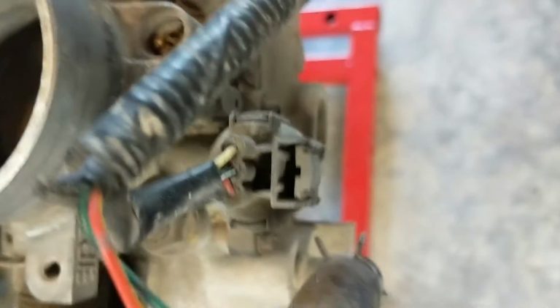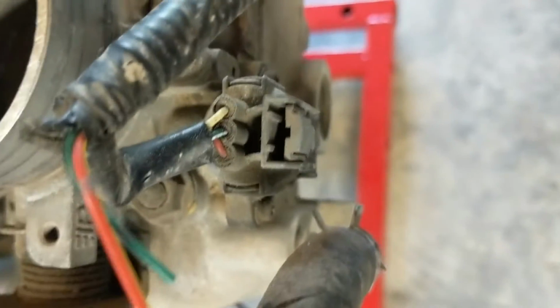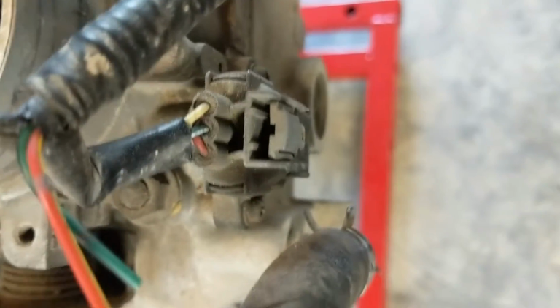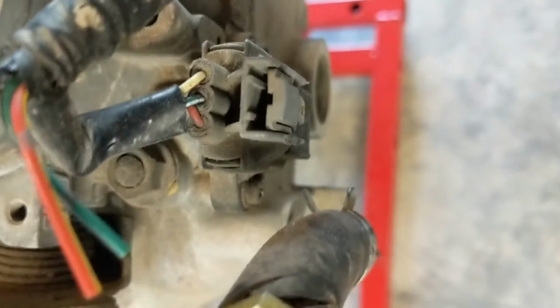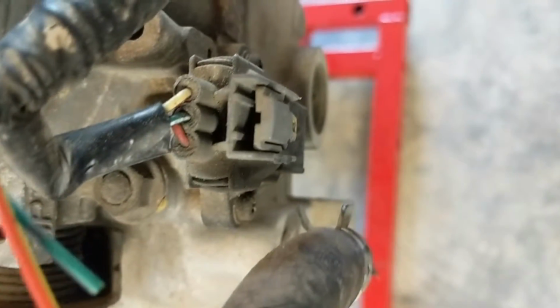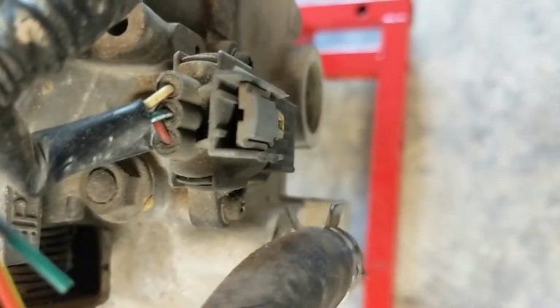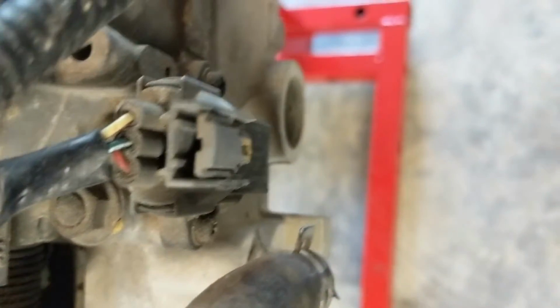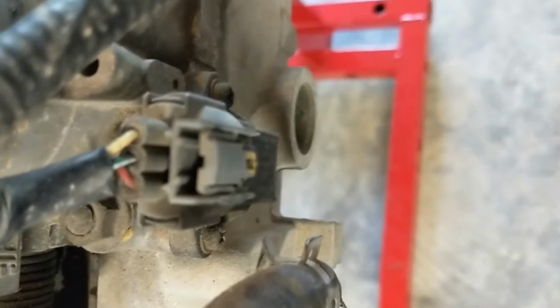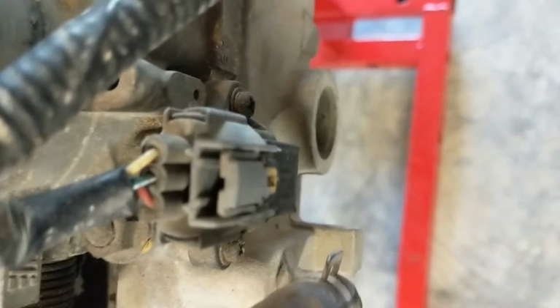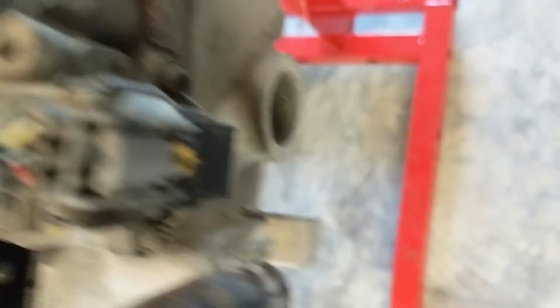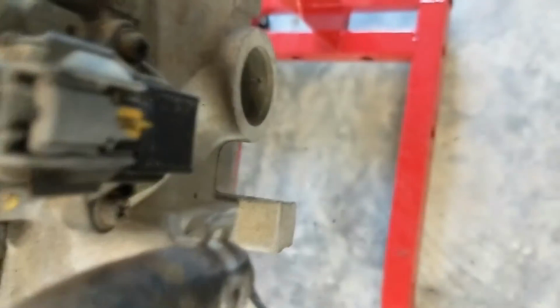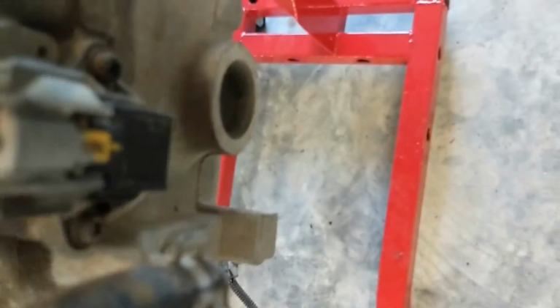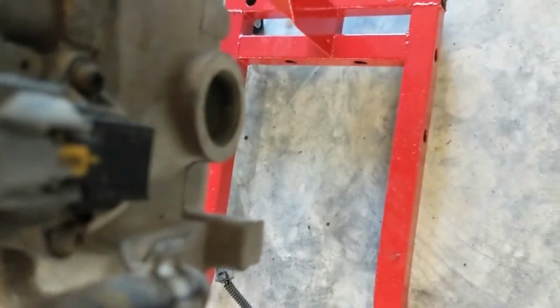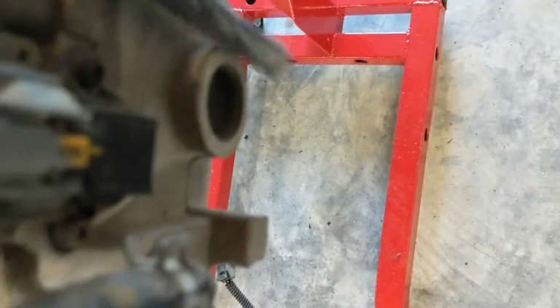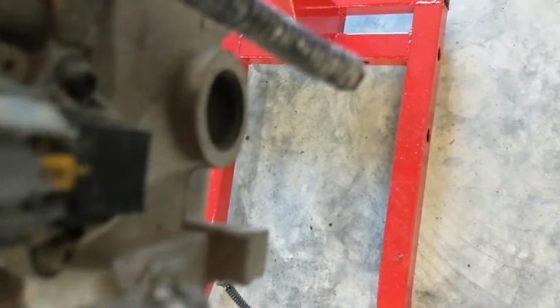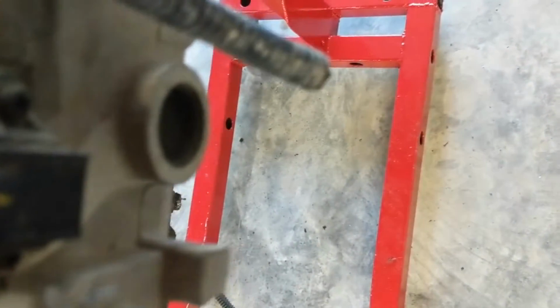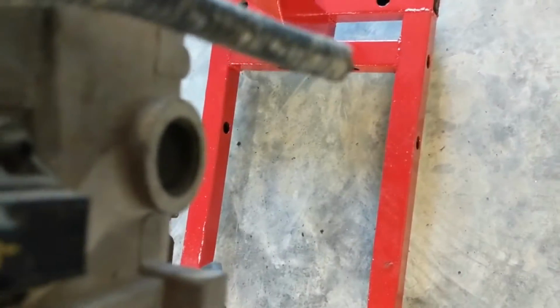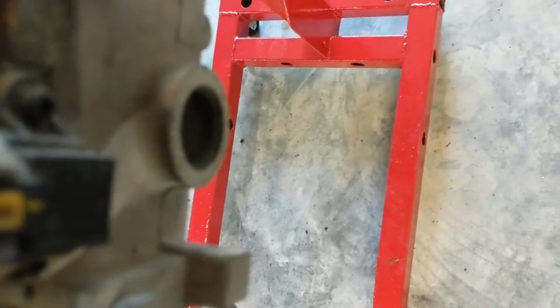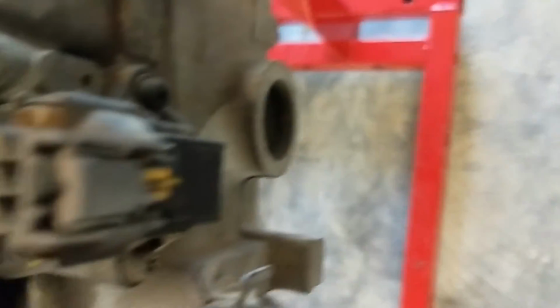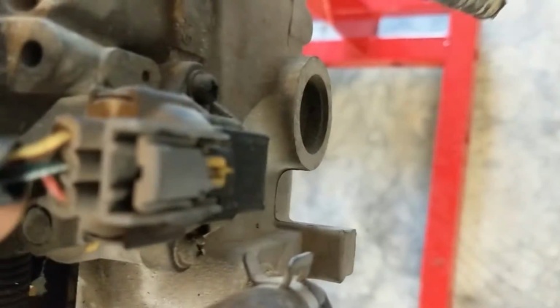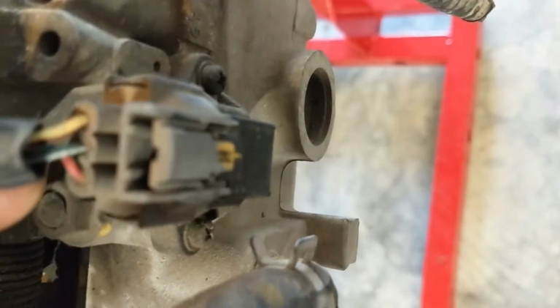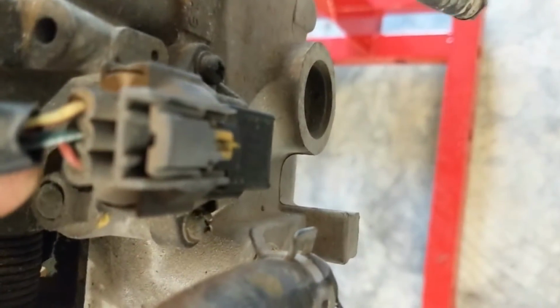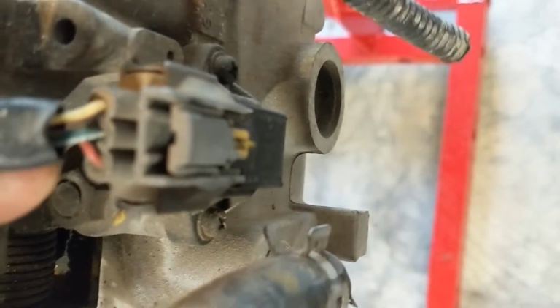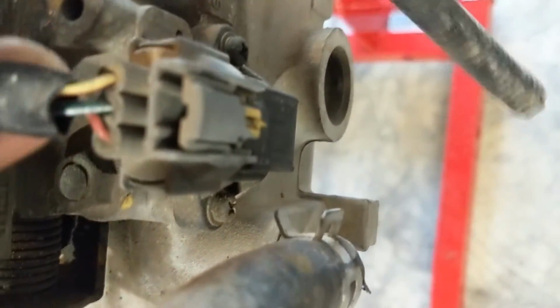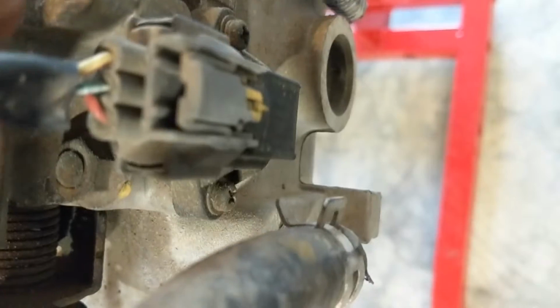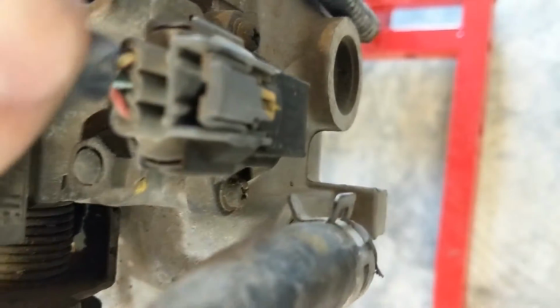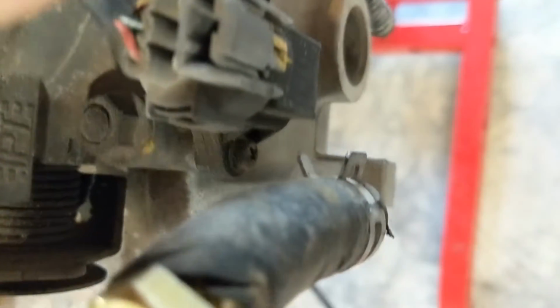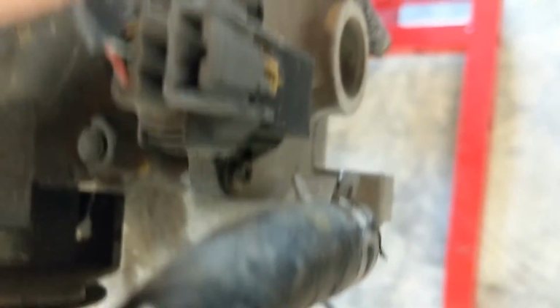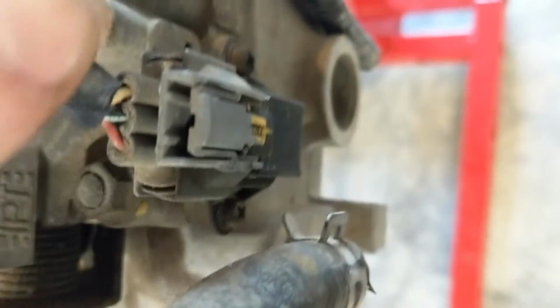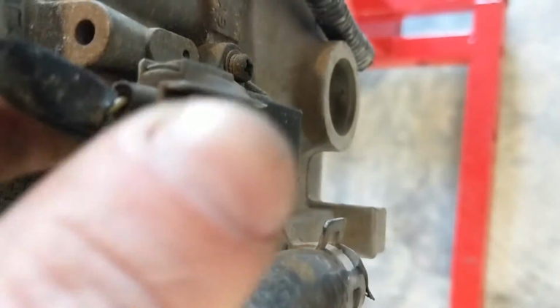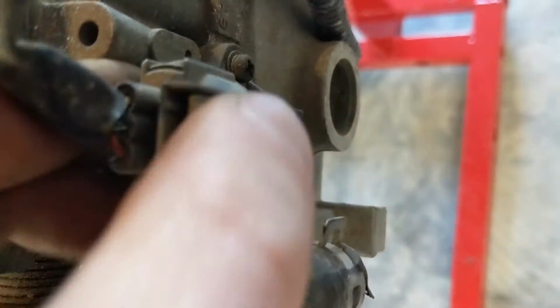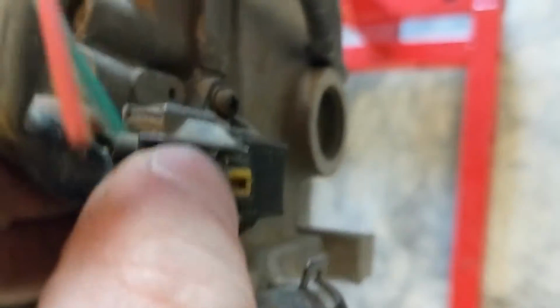Here on the back of the throttle body is the MAP sensor. It has a yellow, green, and red wire connector.